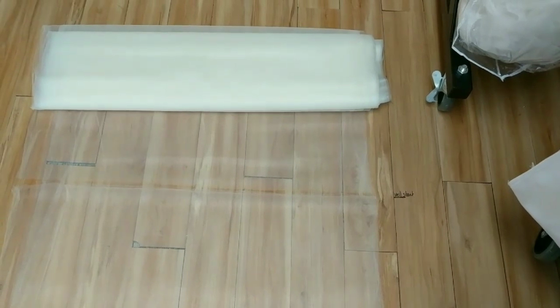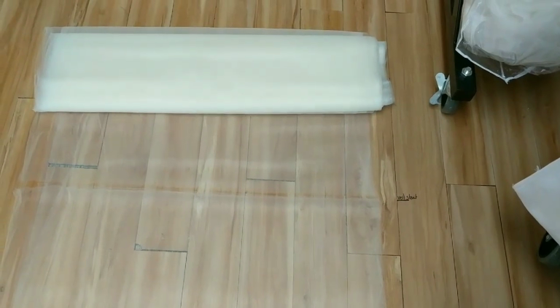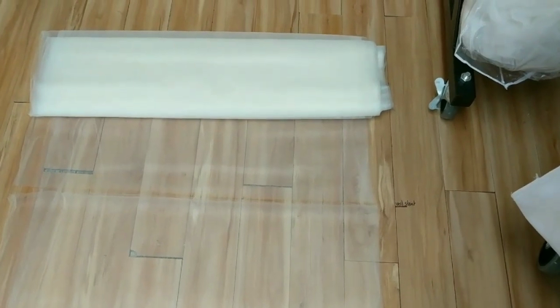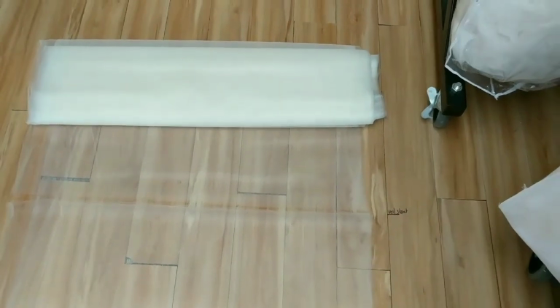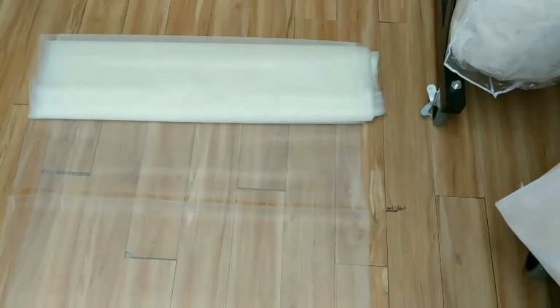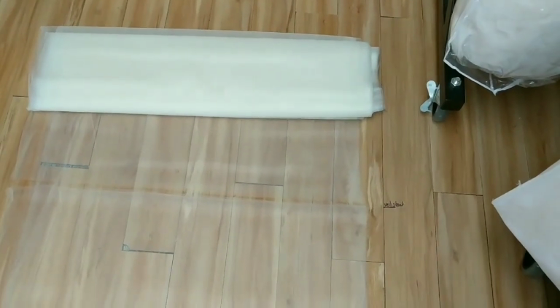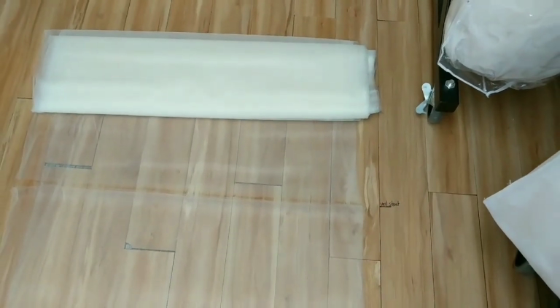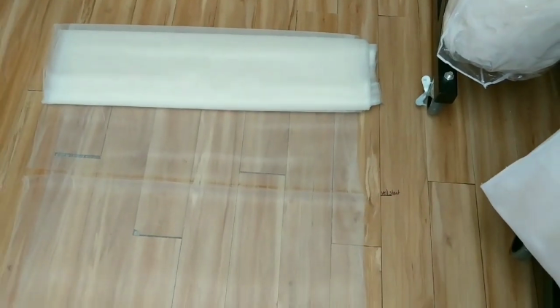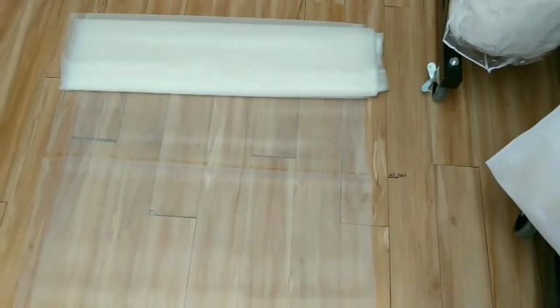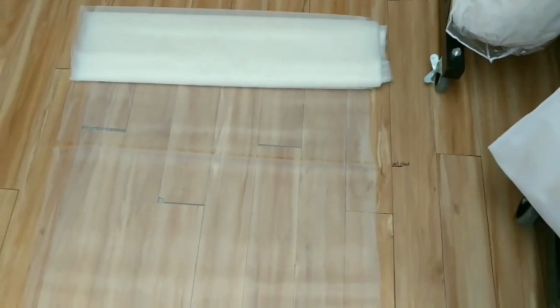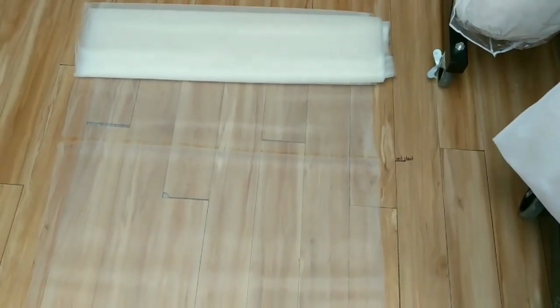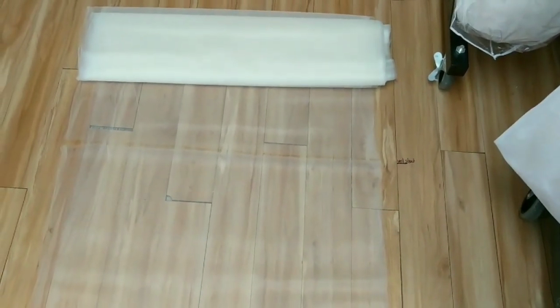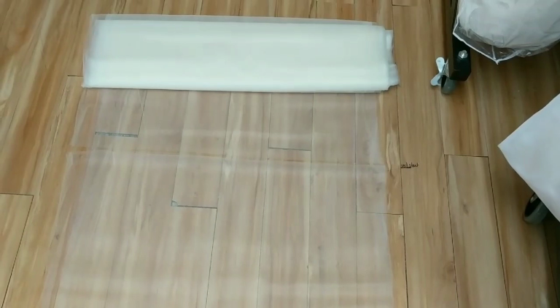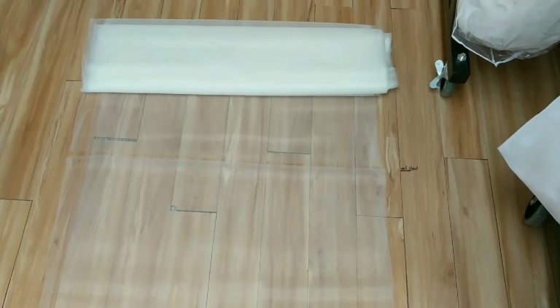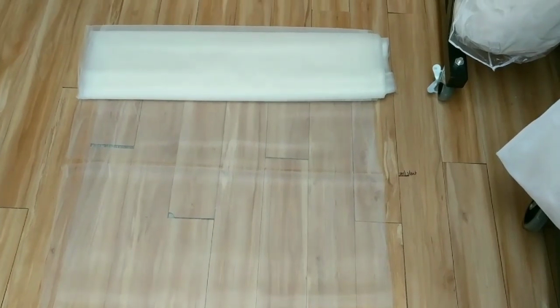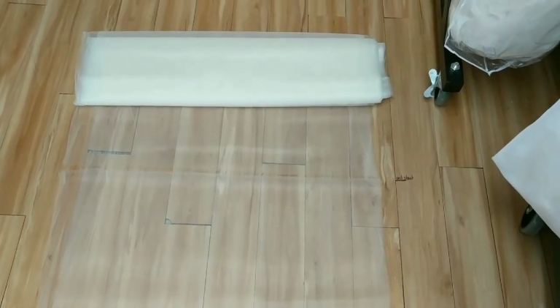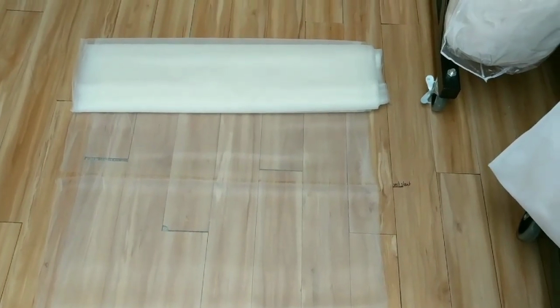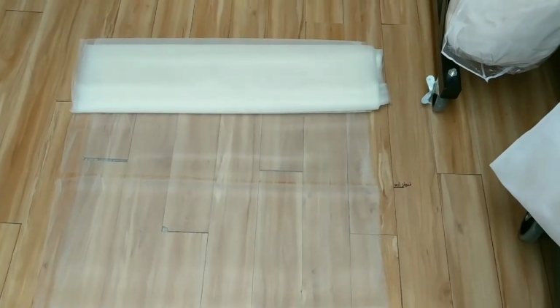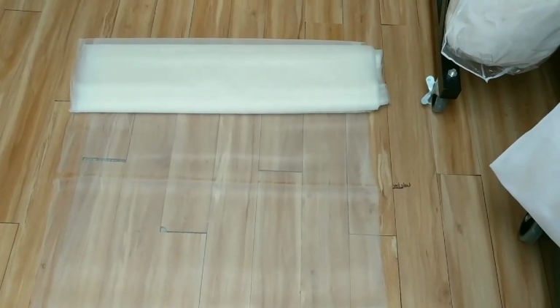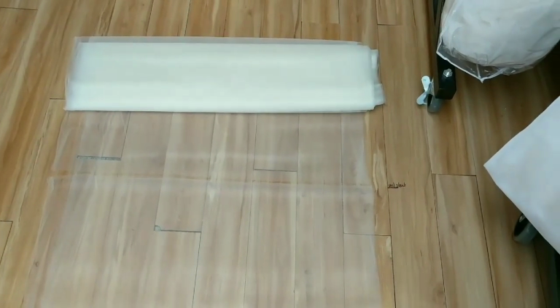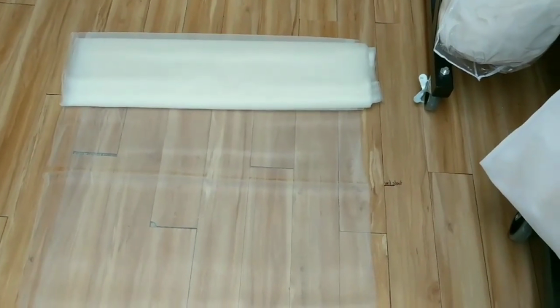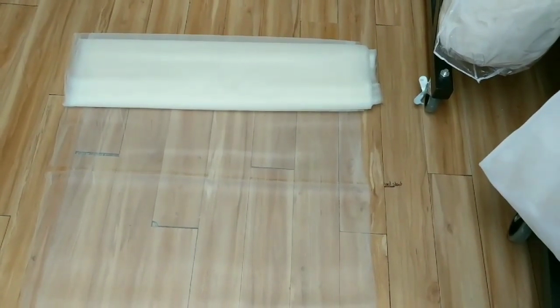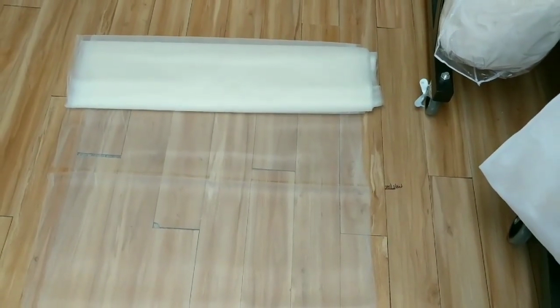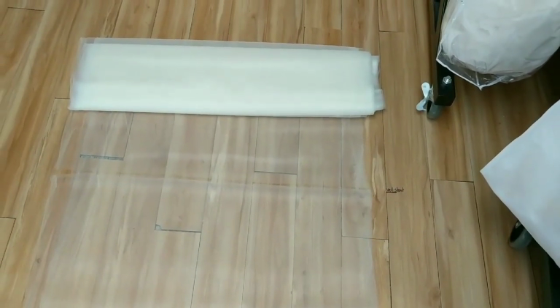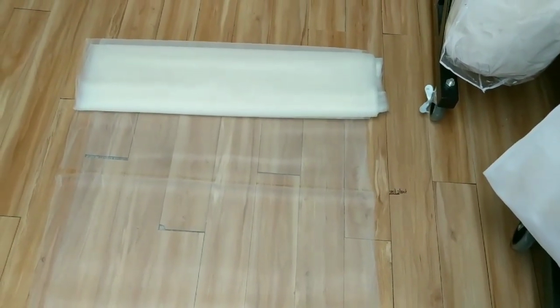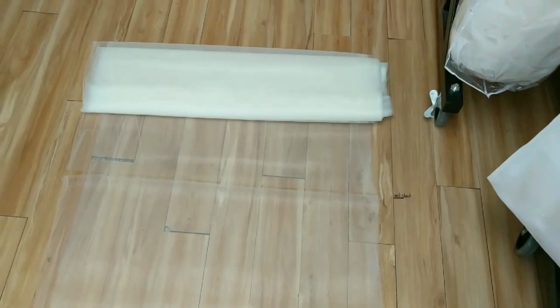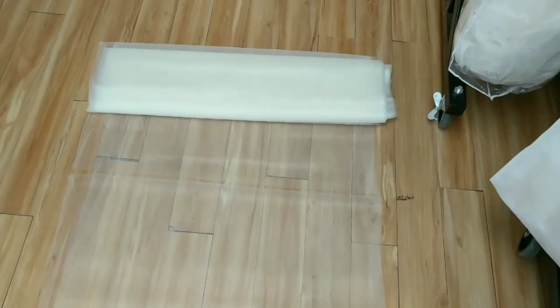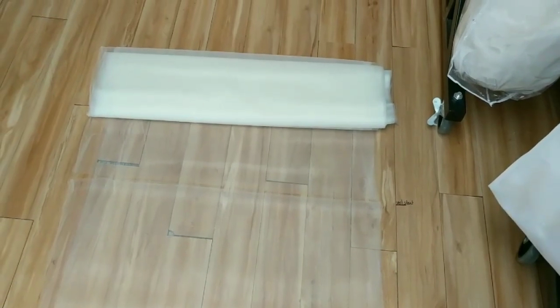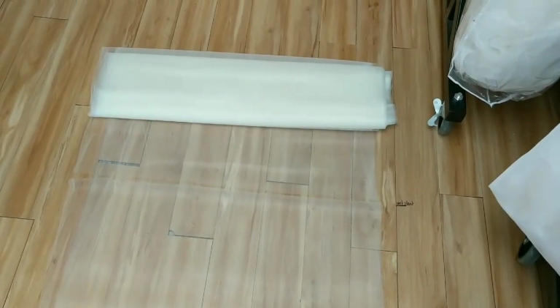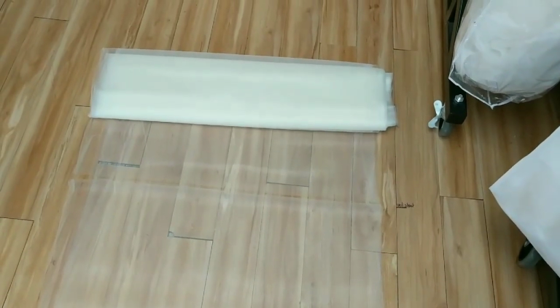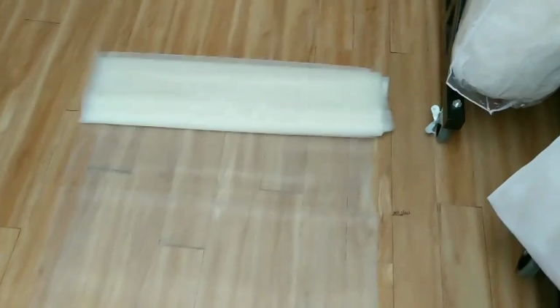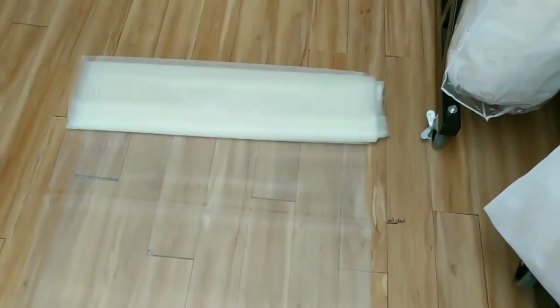Welcome back to Bridal Sewing Techniques, and today I'm going to show you our handy dandy cutting guide for veils. Veils can get really long, as you know, so we don't usually cut the veils on the table.